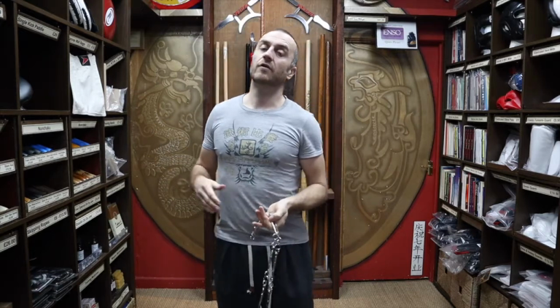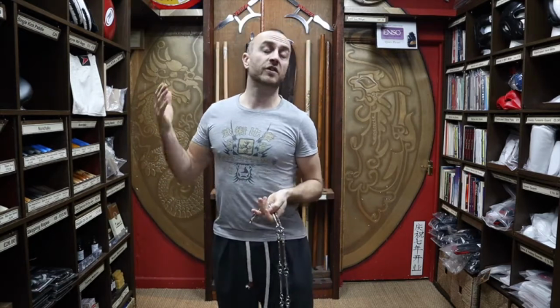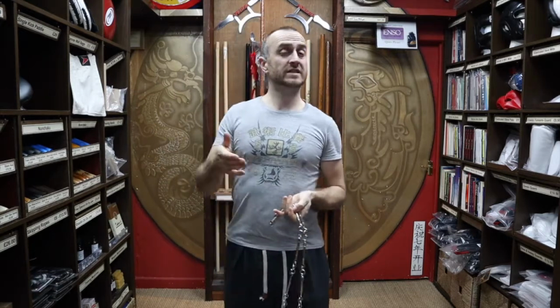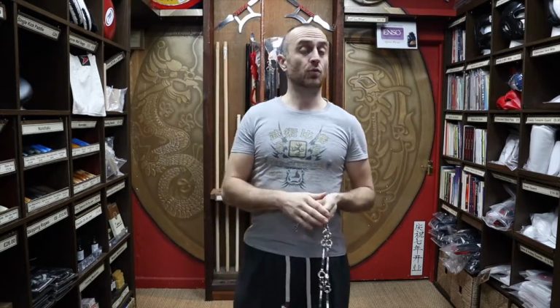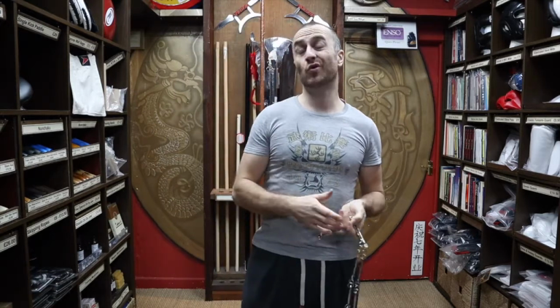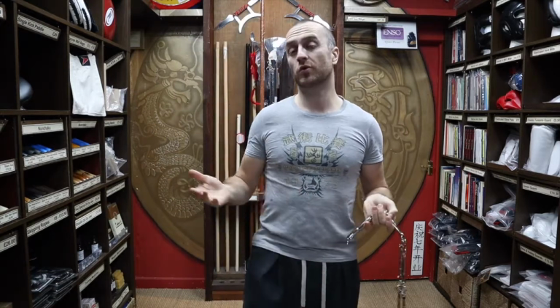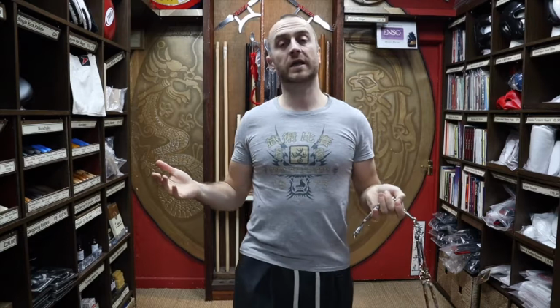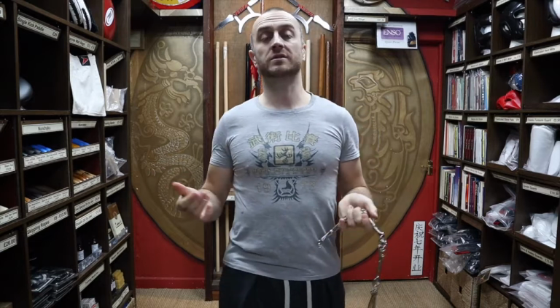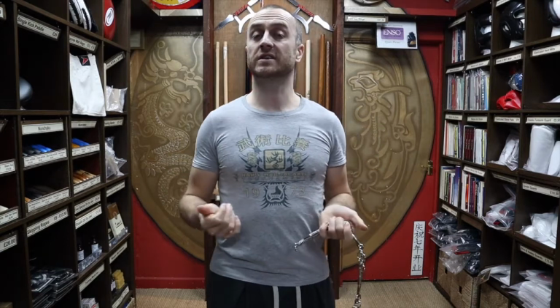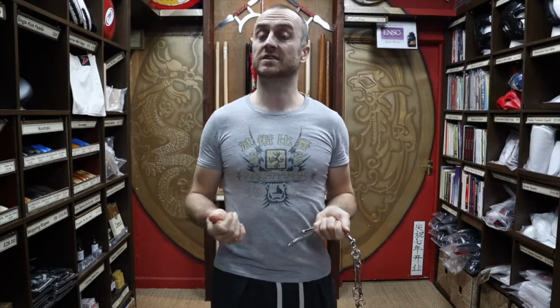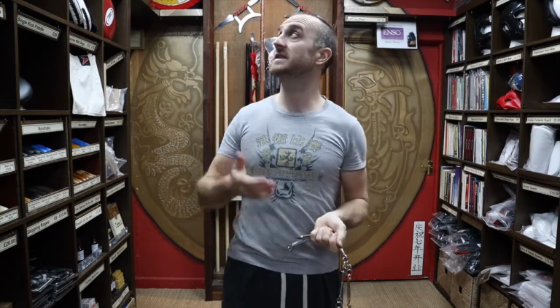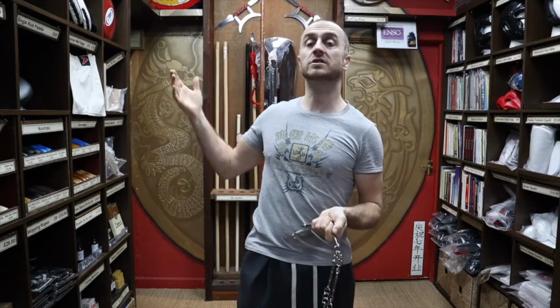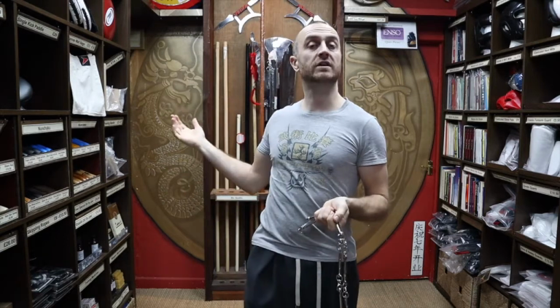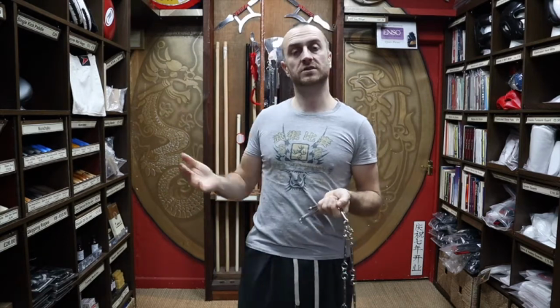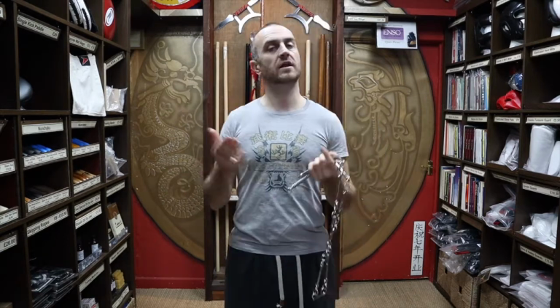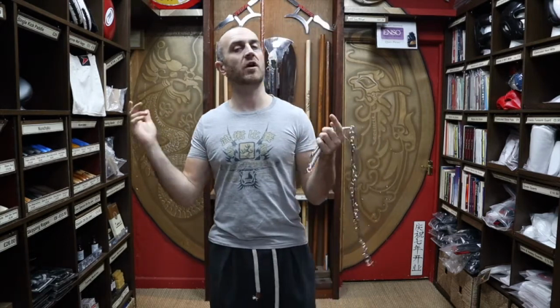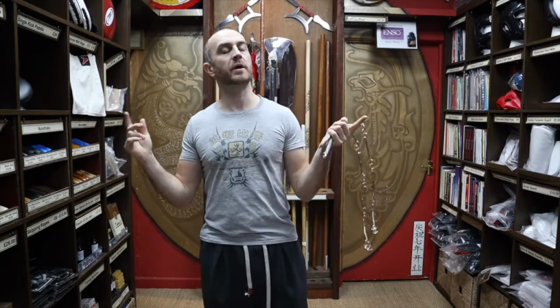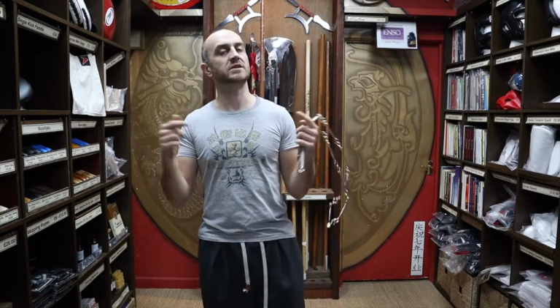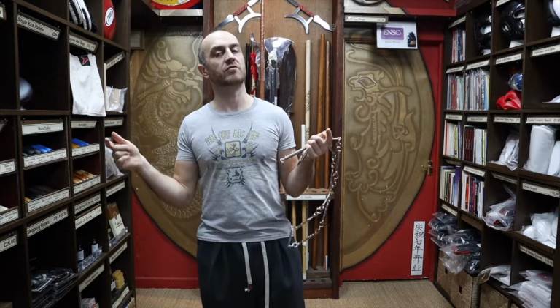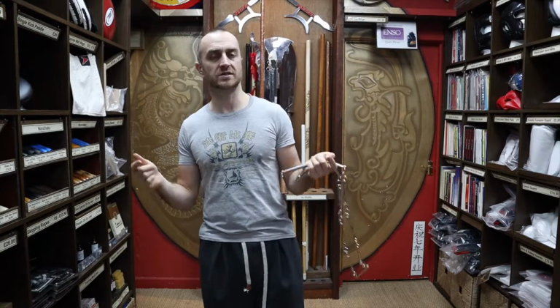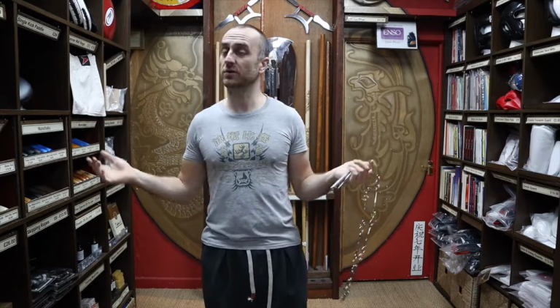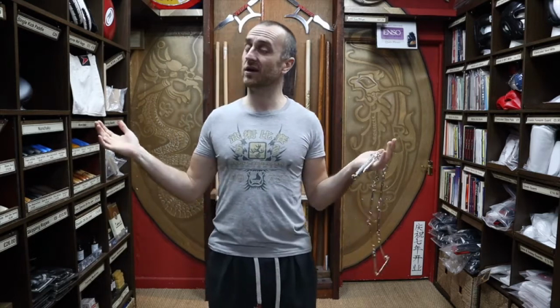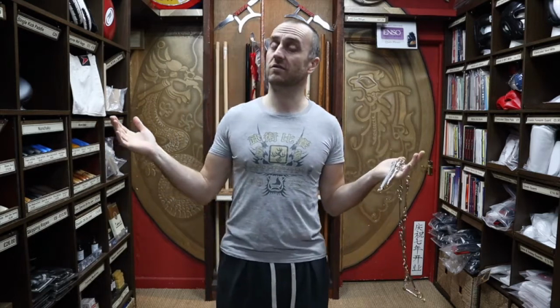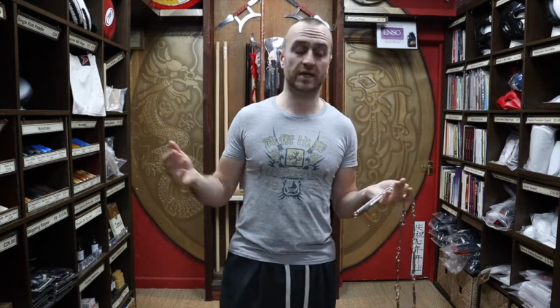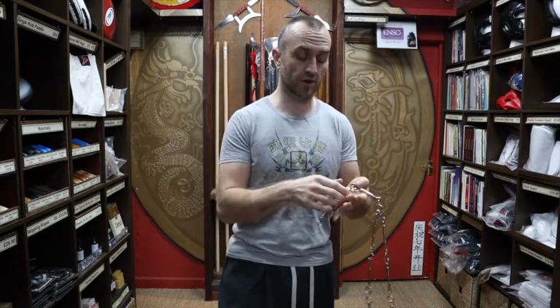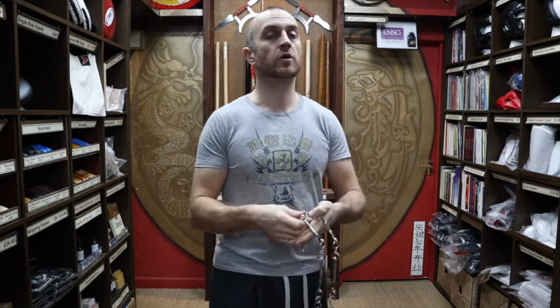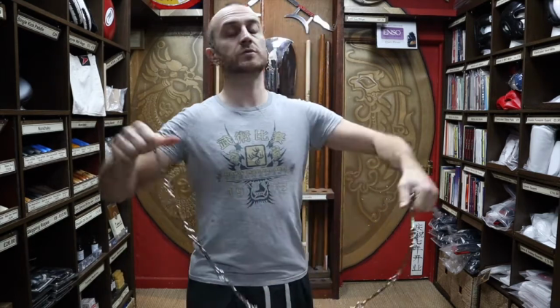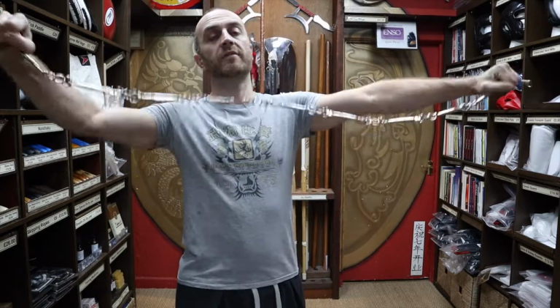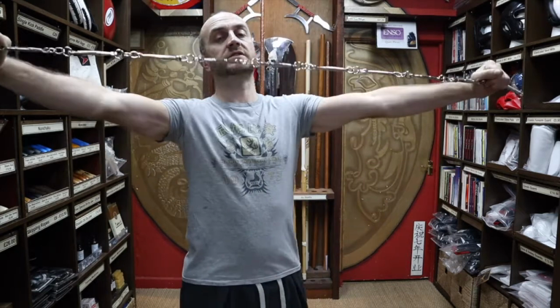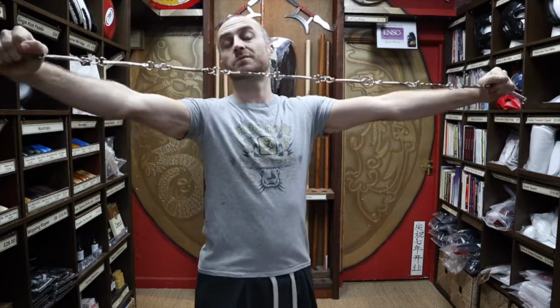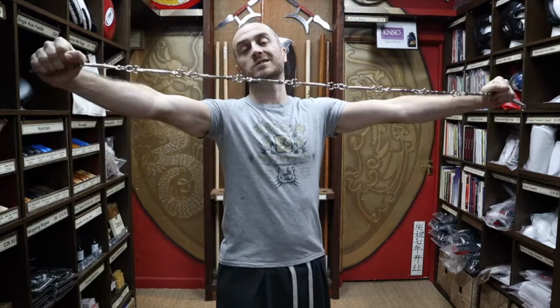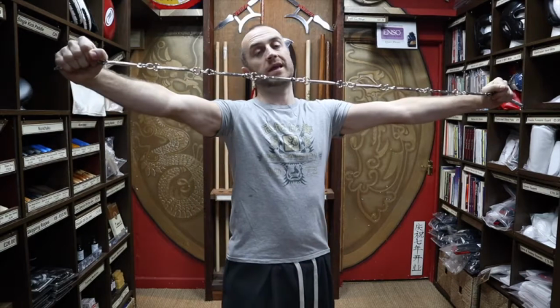Now for the three section whips, more commonly known as the three section staffs, they are just three sections. They don't have one bit on each end and three sections in the middle - they are just three sections. So goodness knows why the nine section whip has 11 sections, but that's just the way it is.